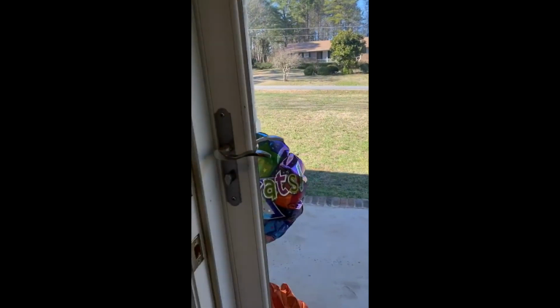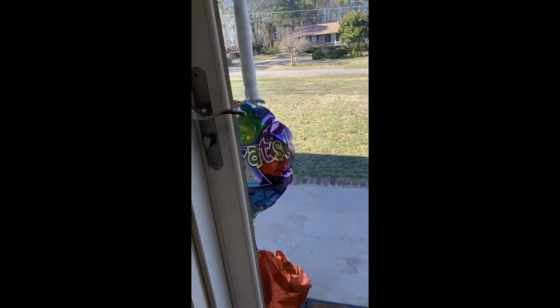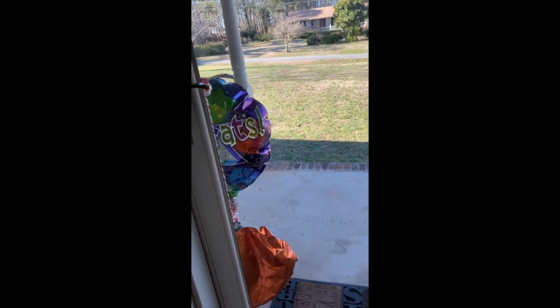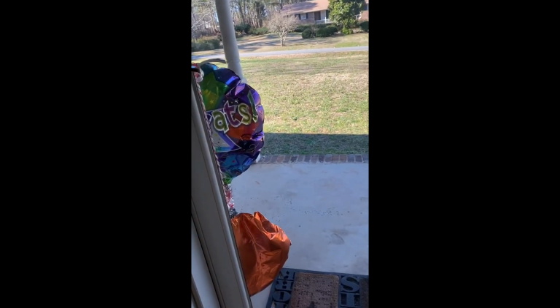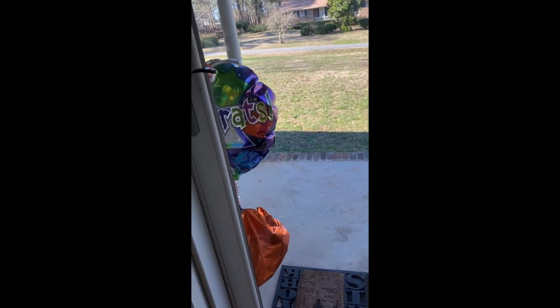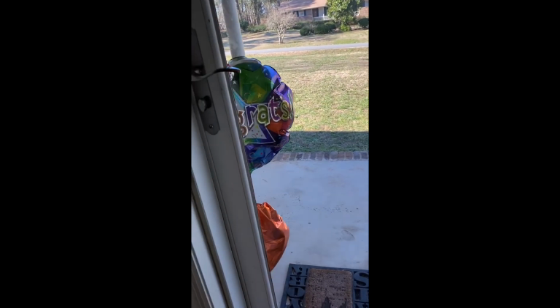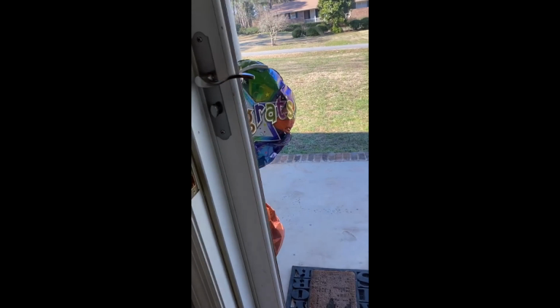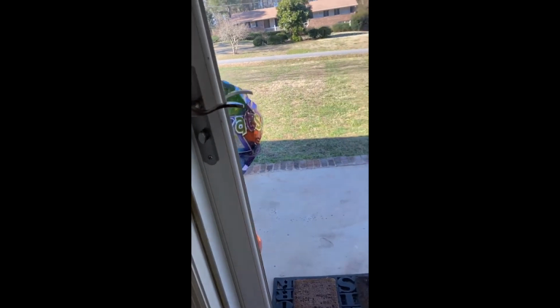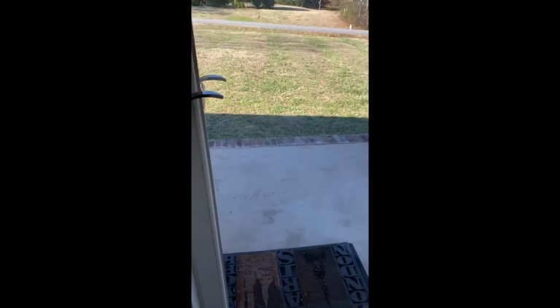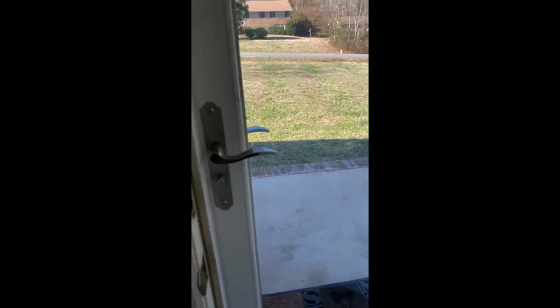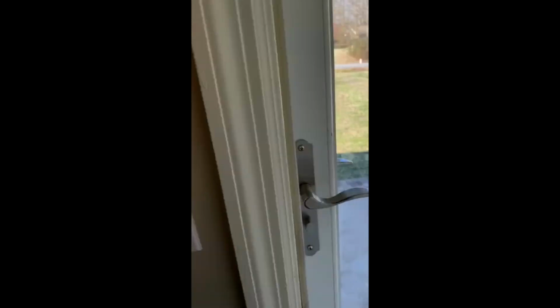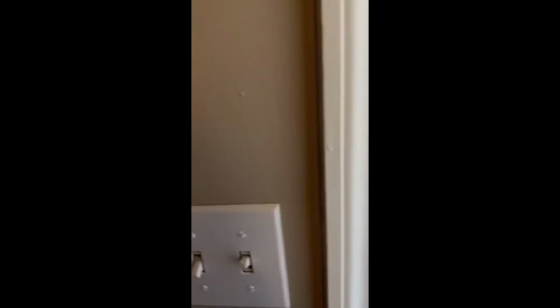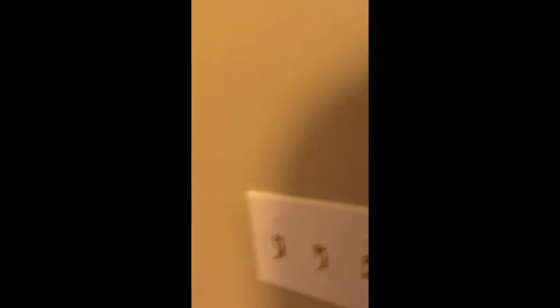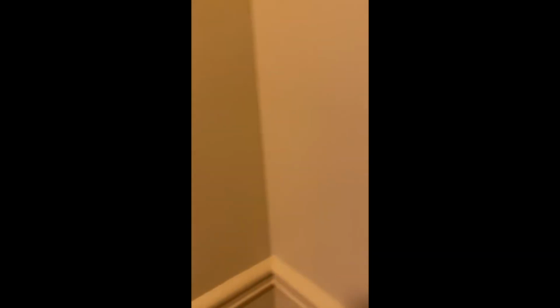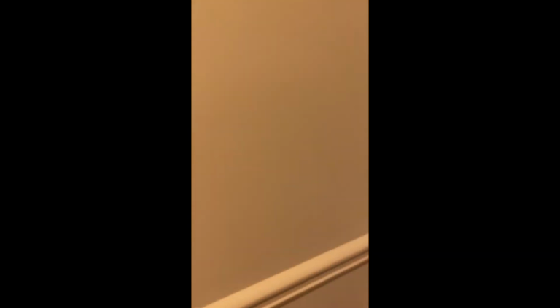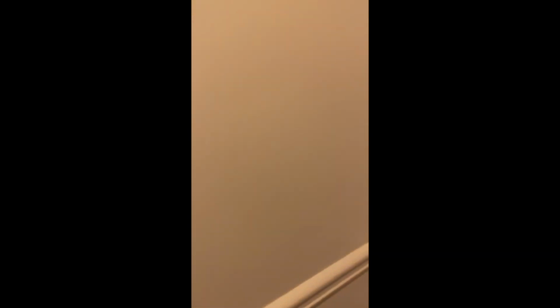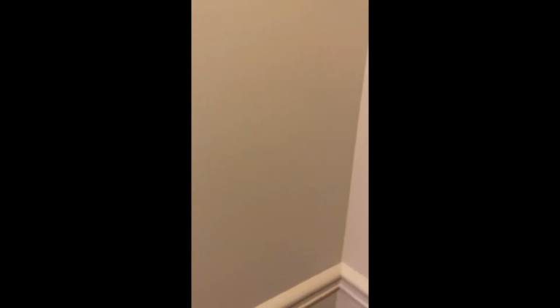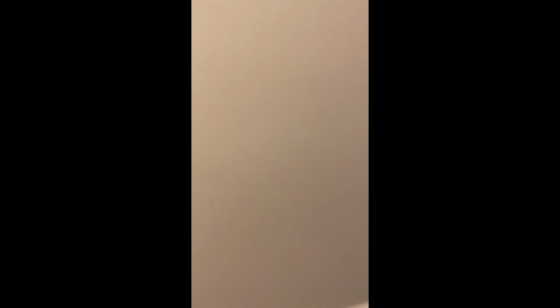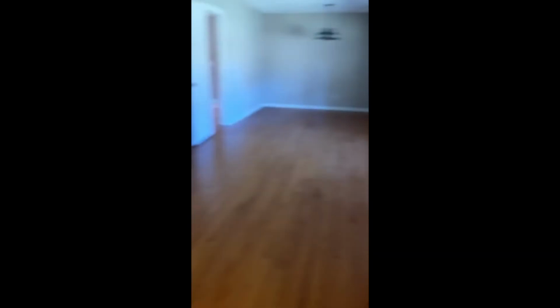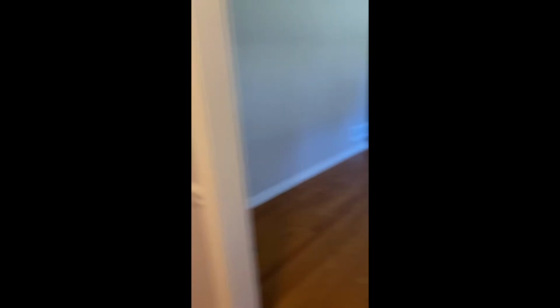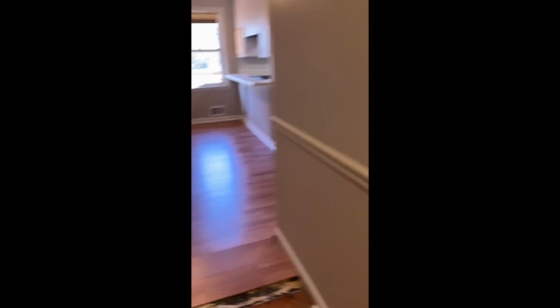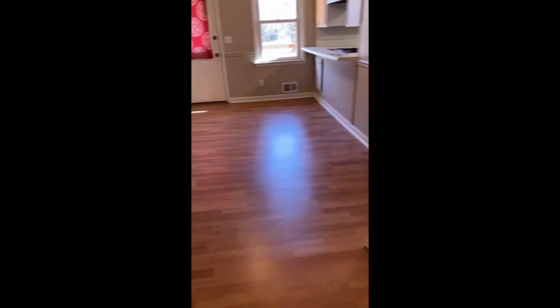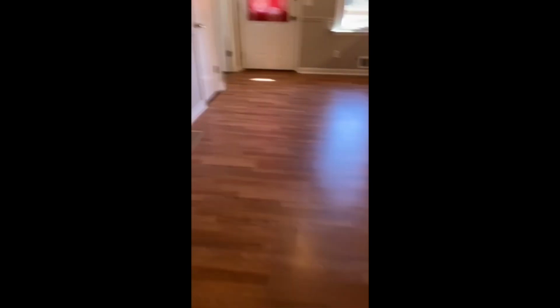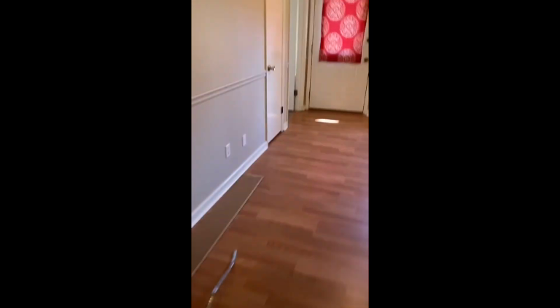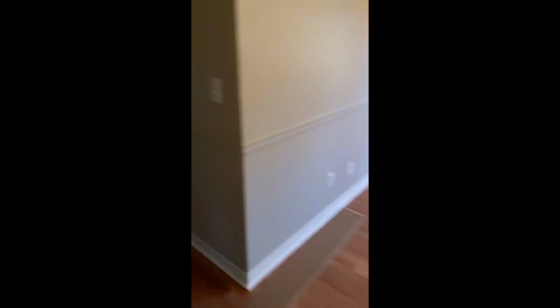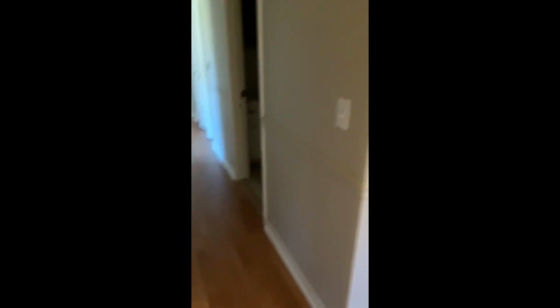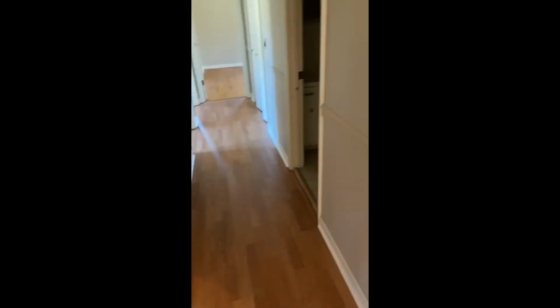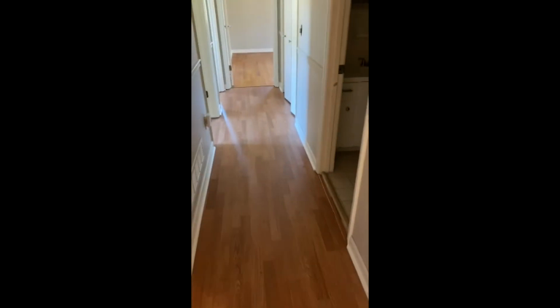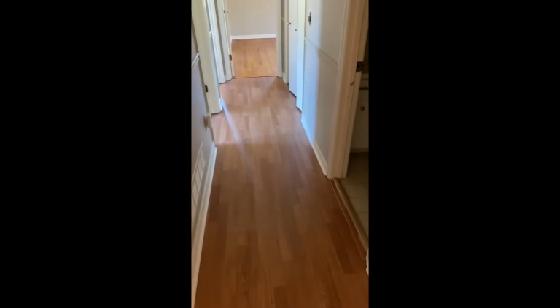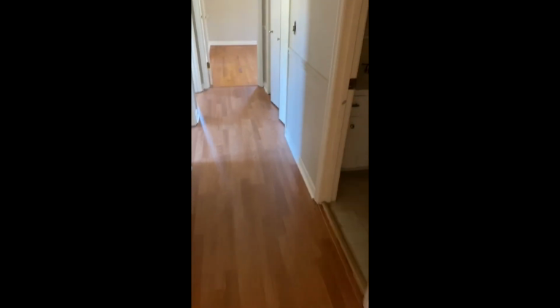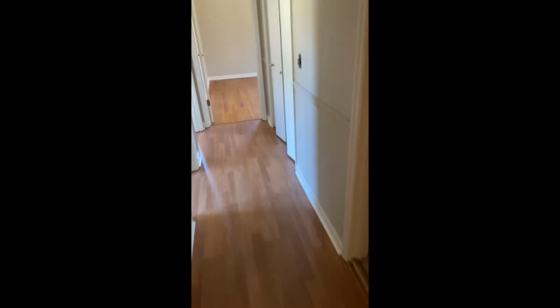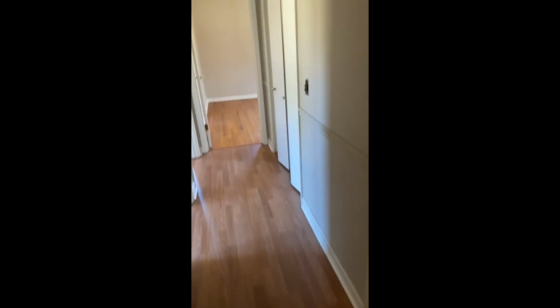Cindy's sweet balloons that she got us yesterday. And this hallway goes back to the bedrooms.